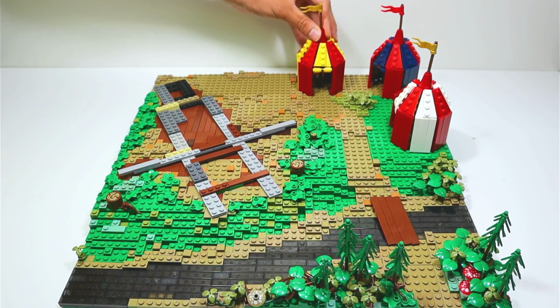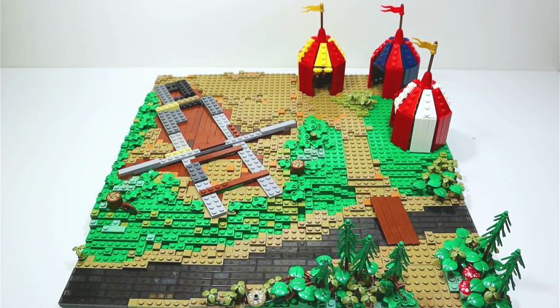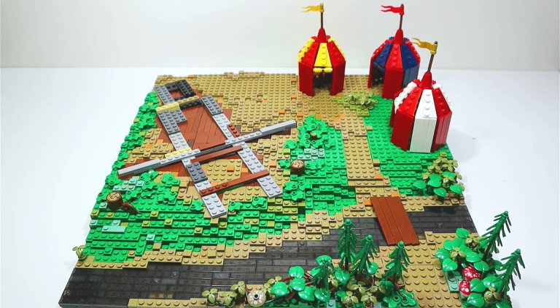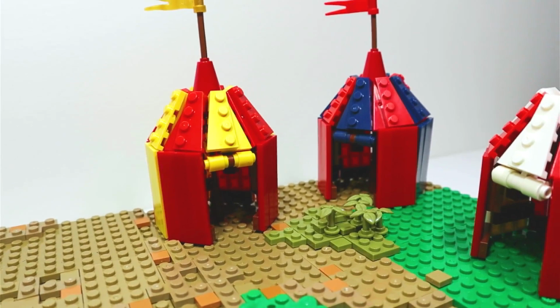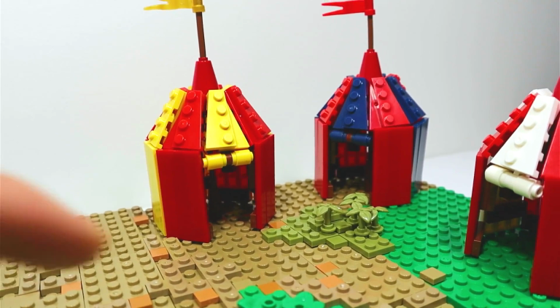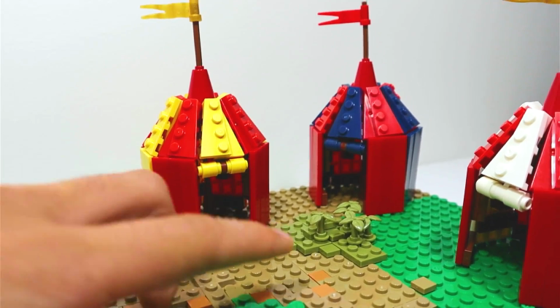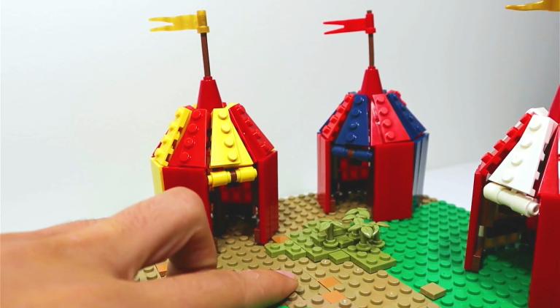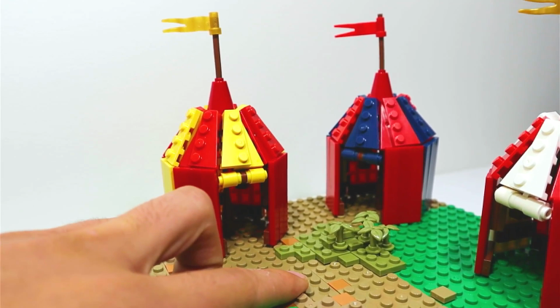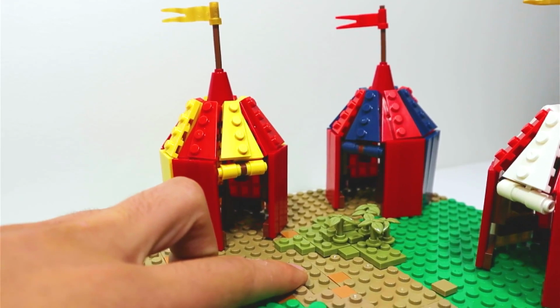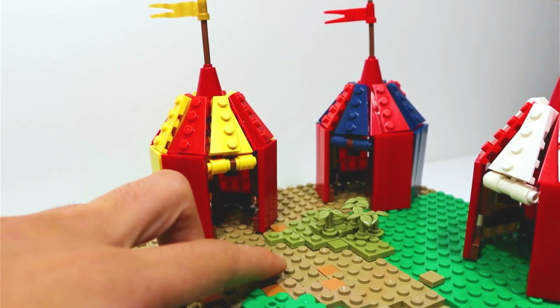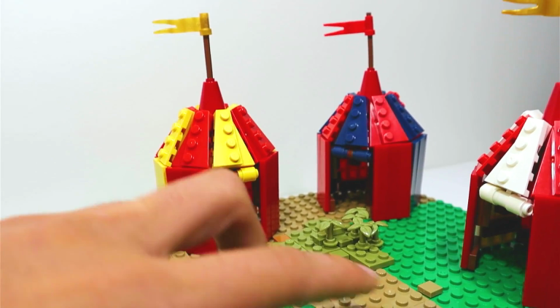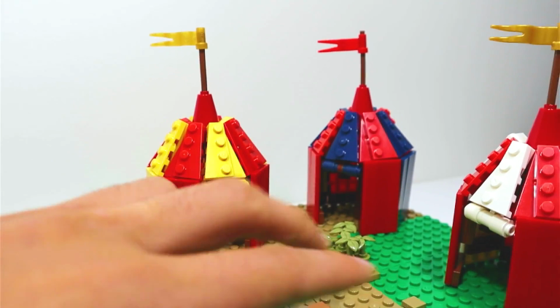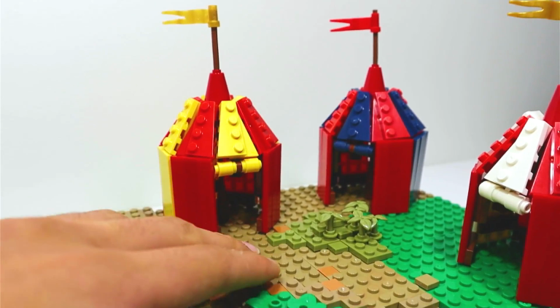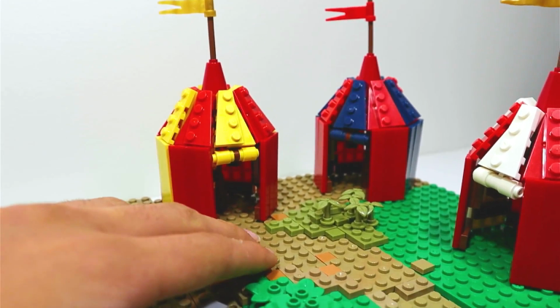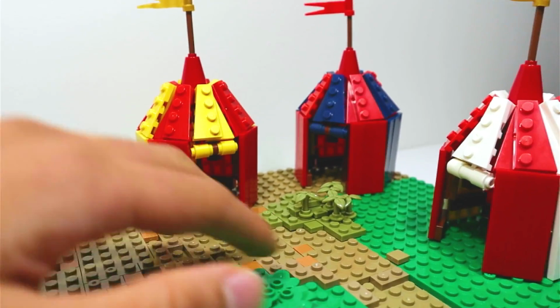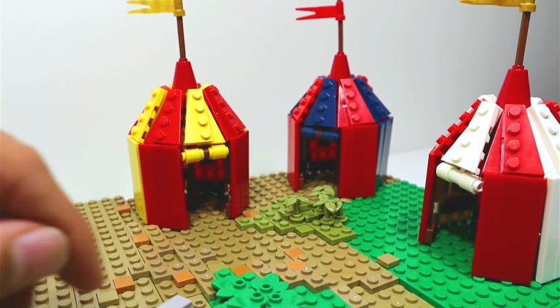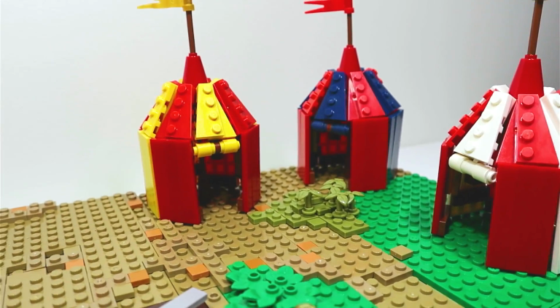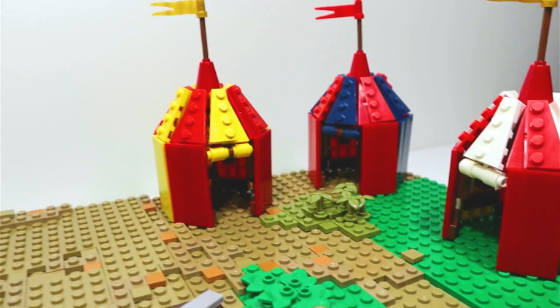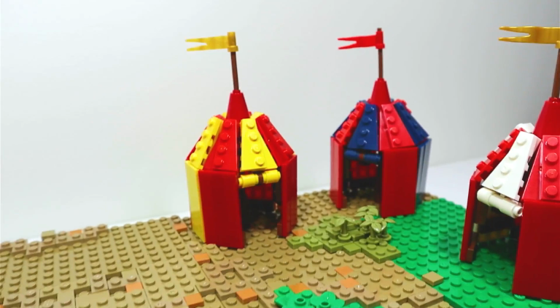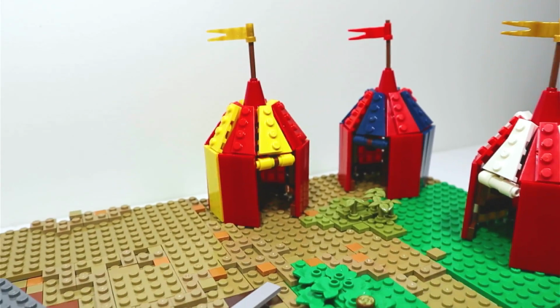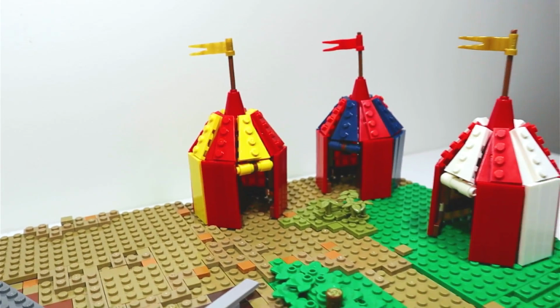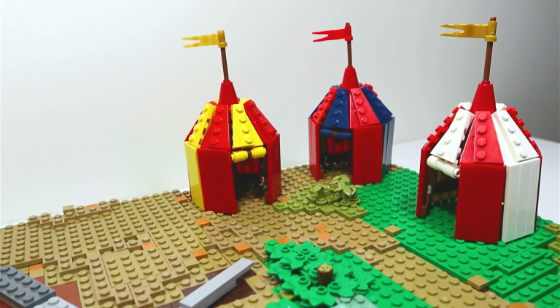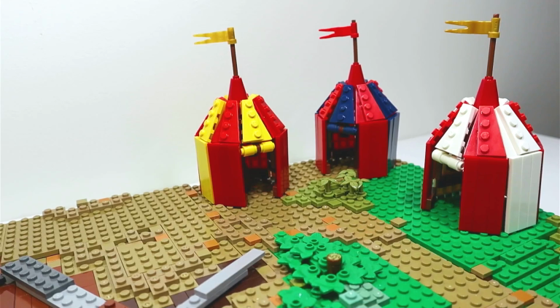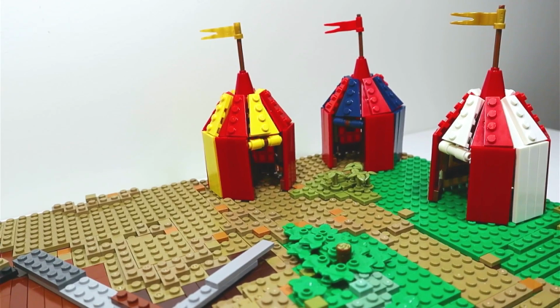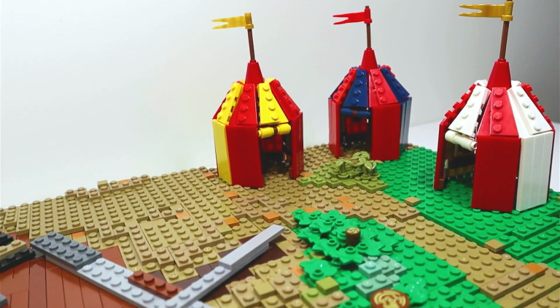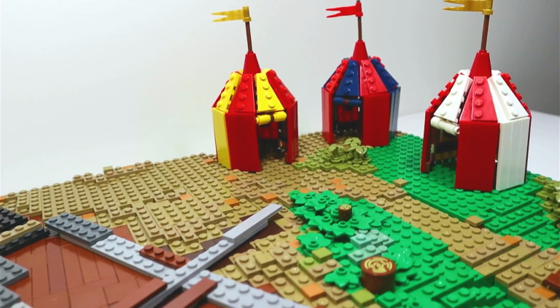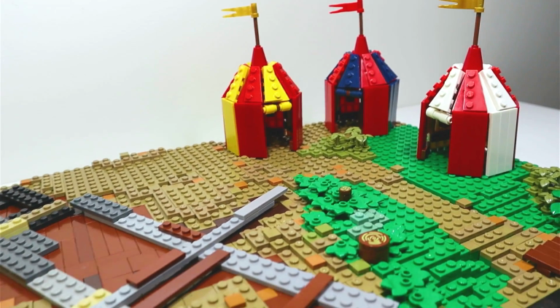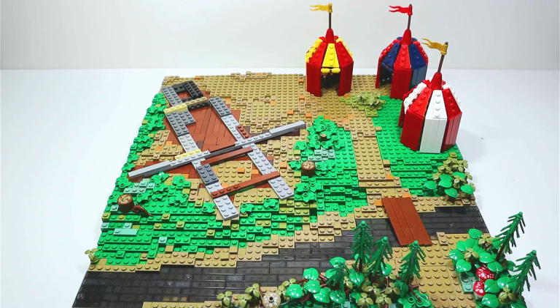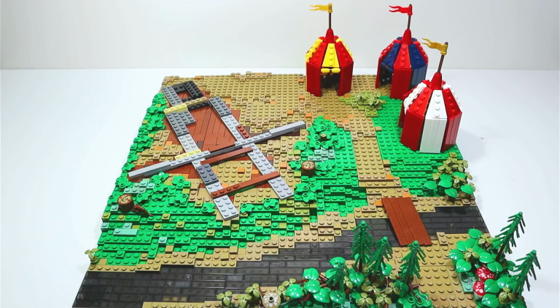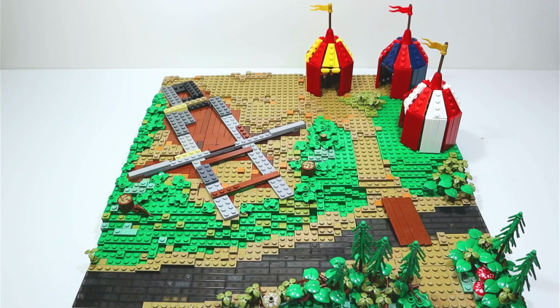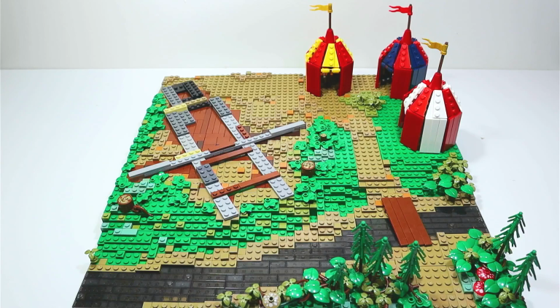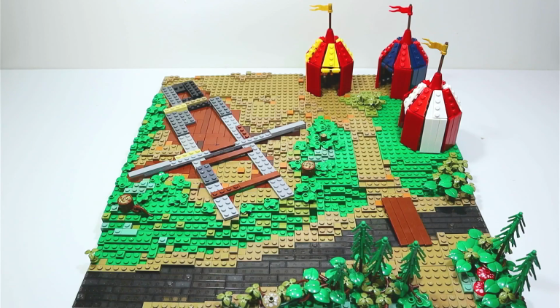So this will be the positioning of the three tents. I think if I build any more it will look way too crowded. I'll also have to remove this patch of olive green grass because that is where a campfire would look the best.